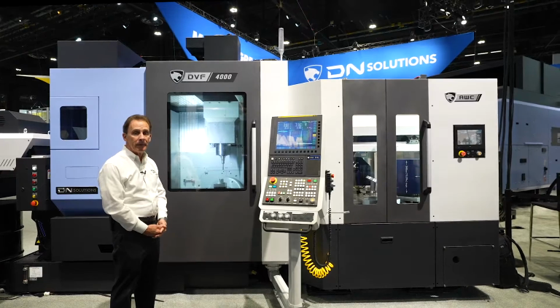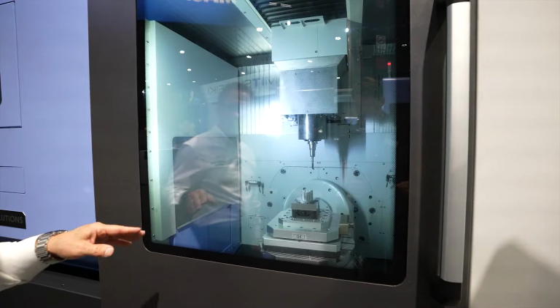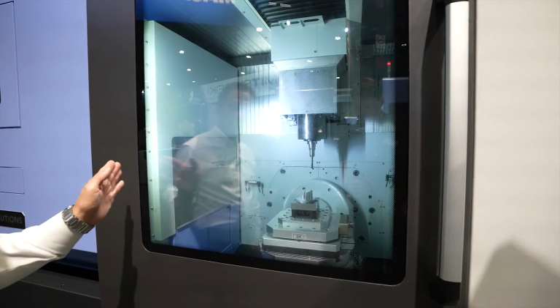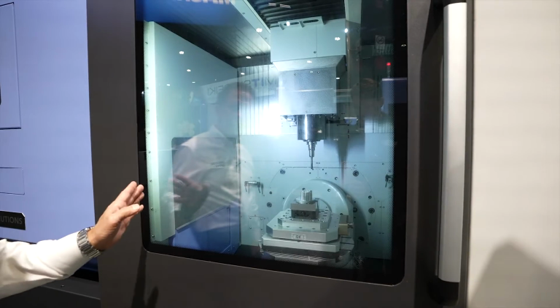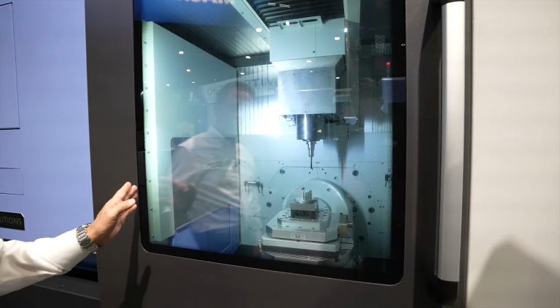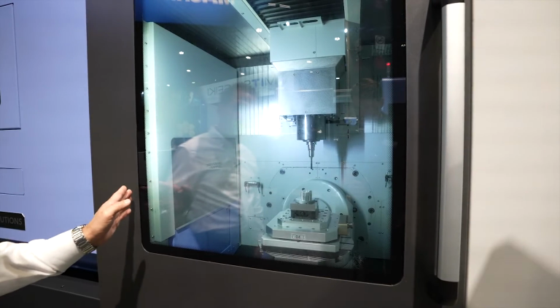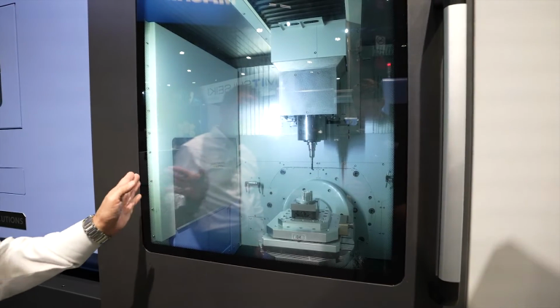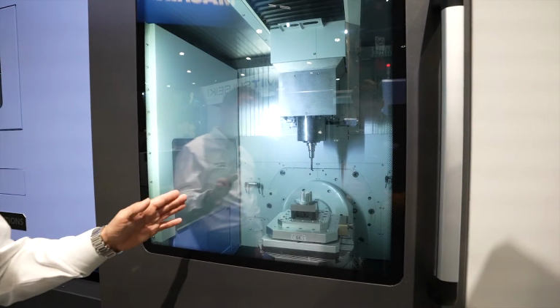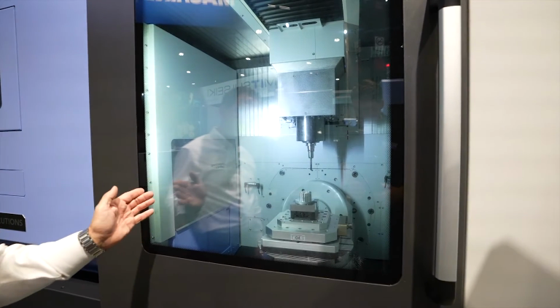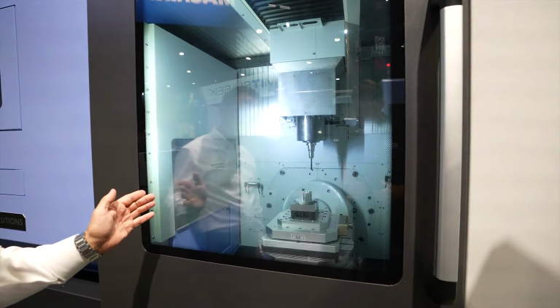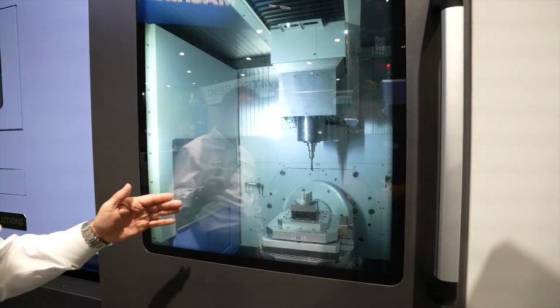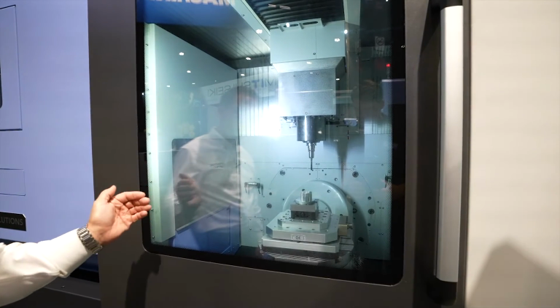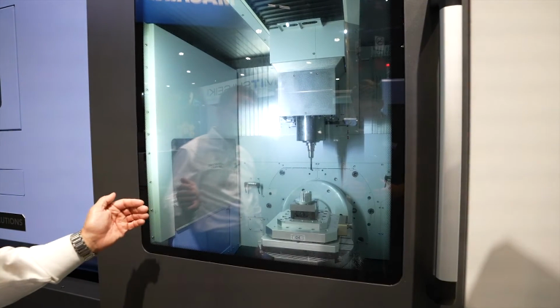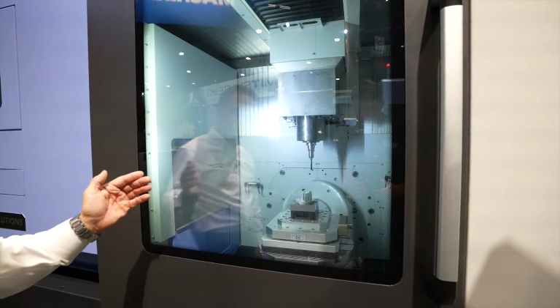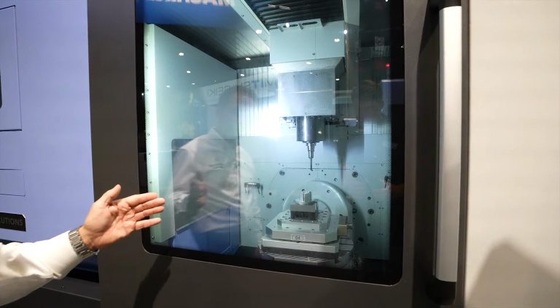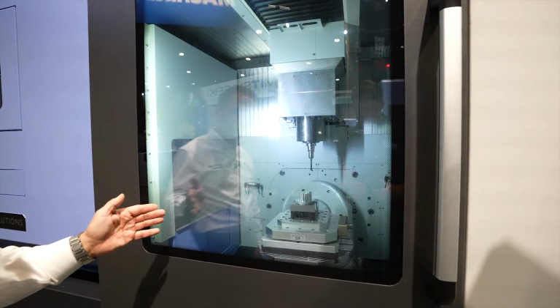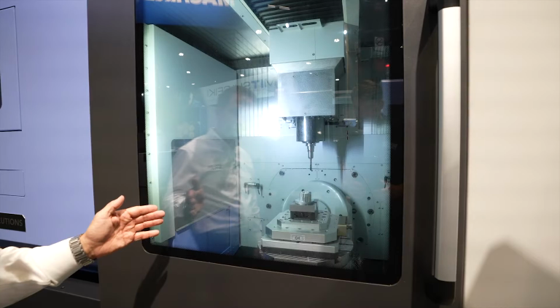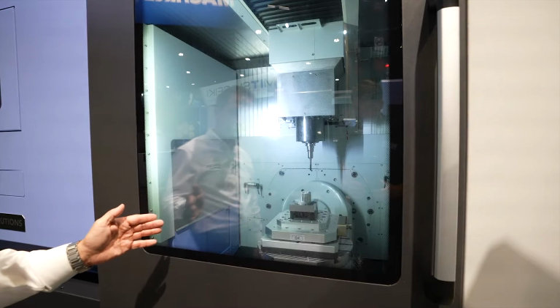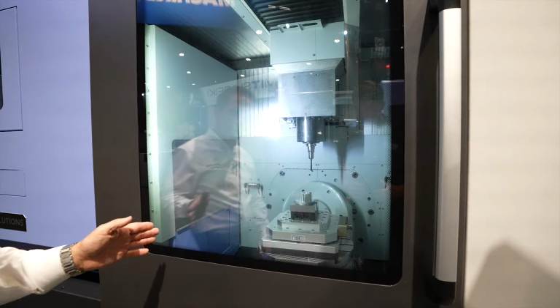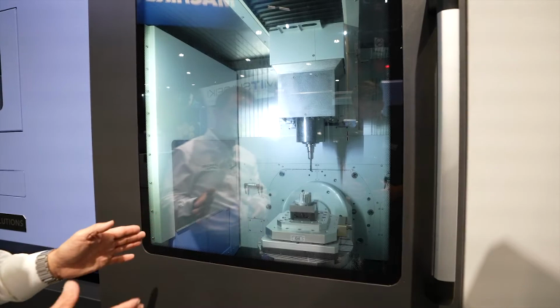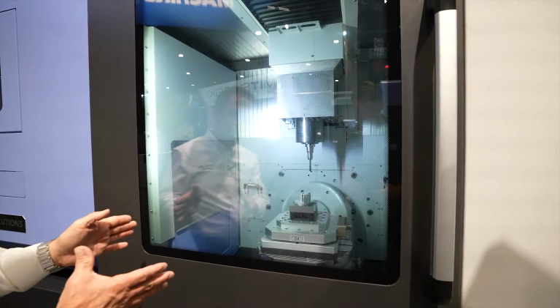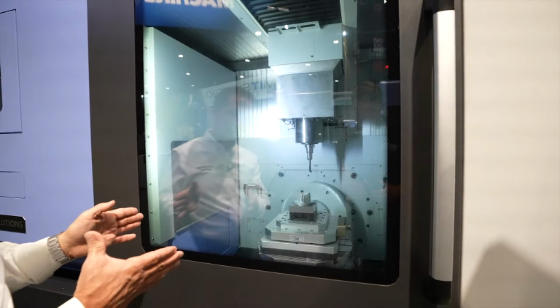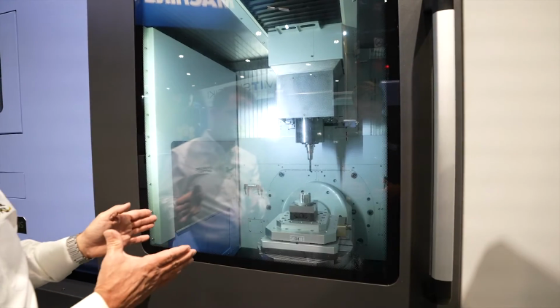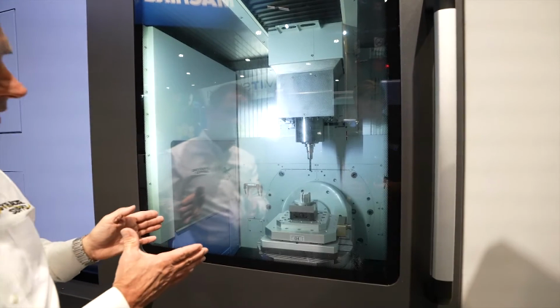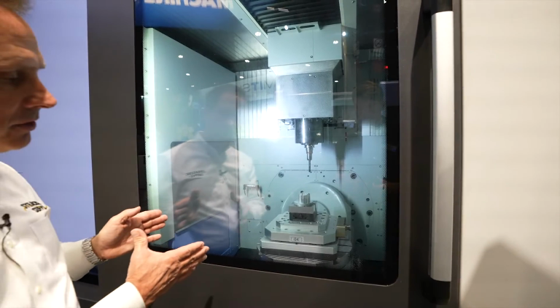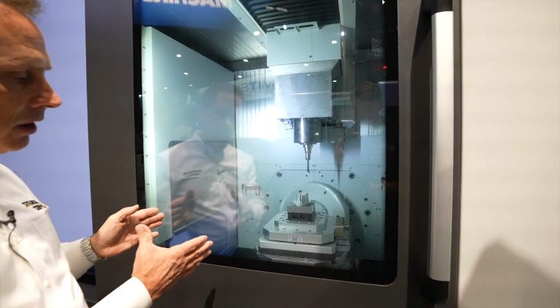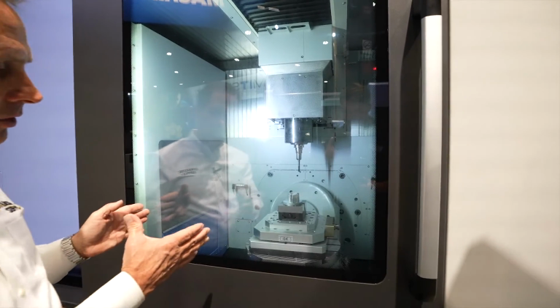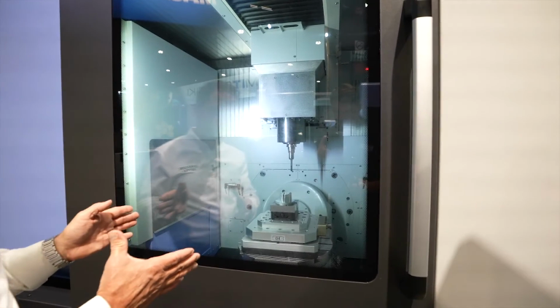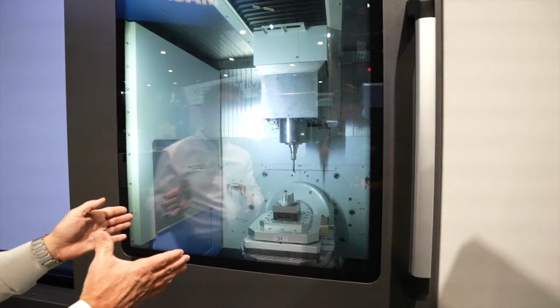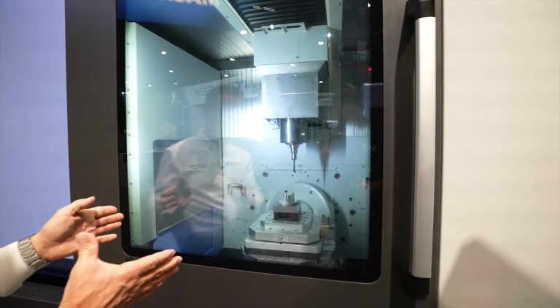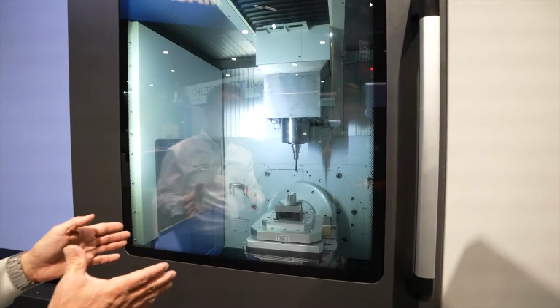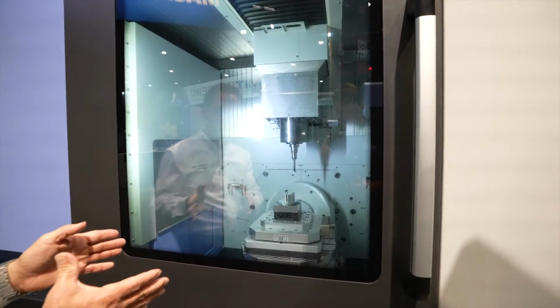The travels on this machine are 24 by 17 by 17, and the machine has a 16-inch square pallet, as you can see here.